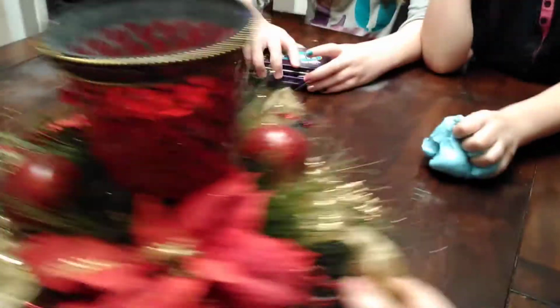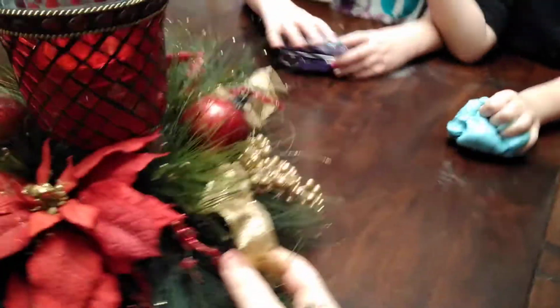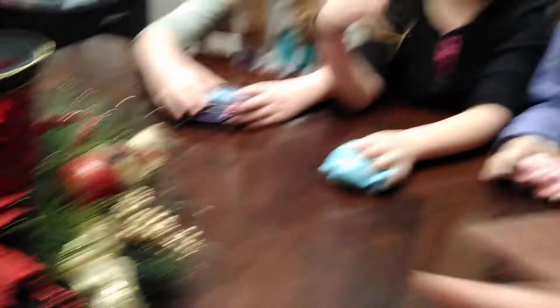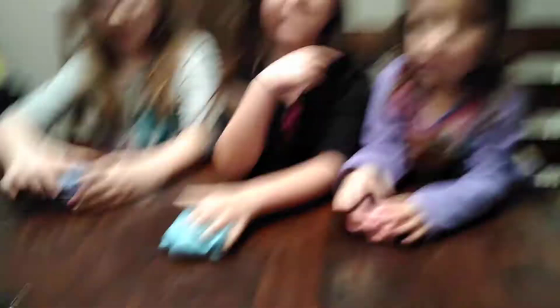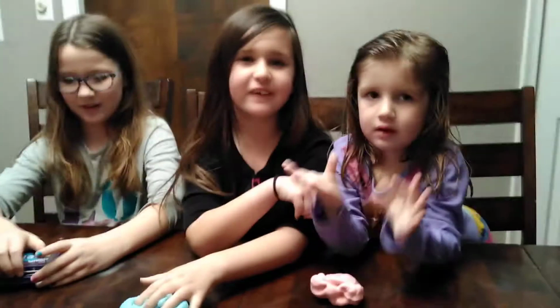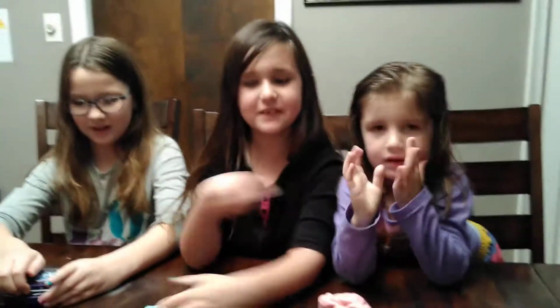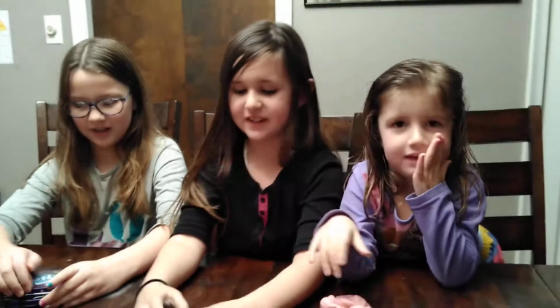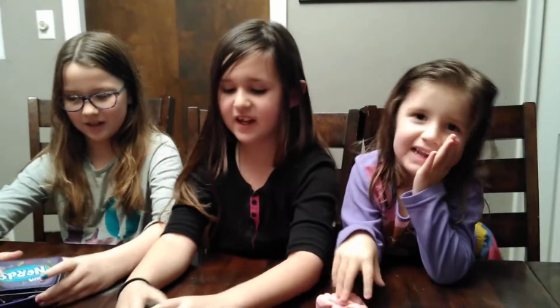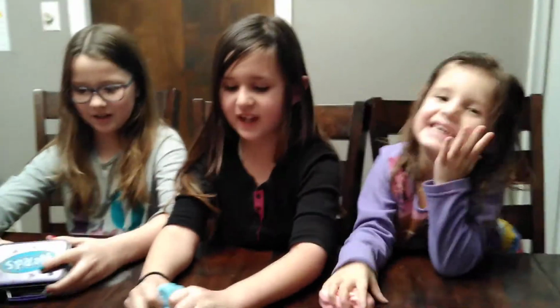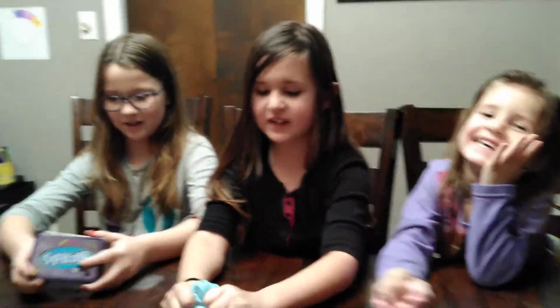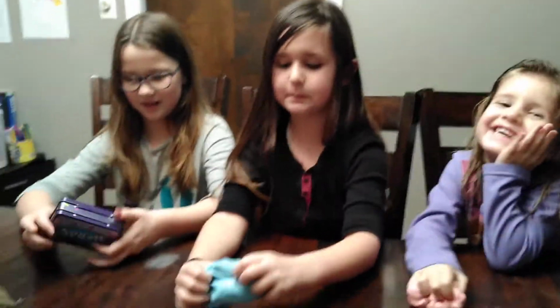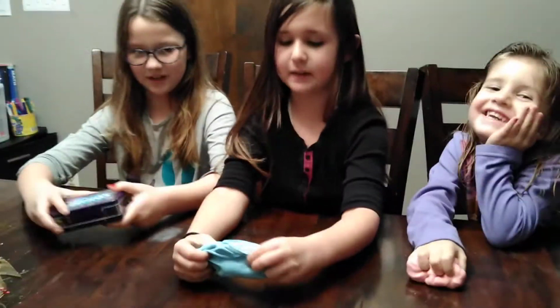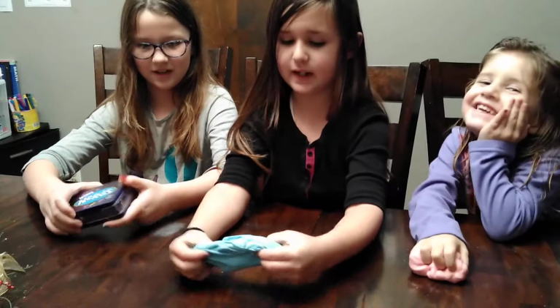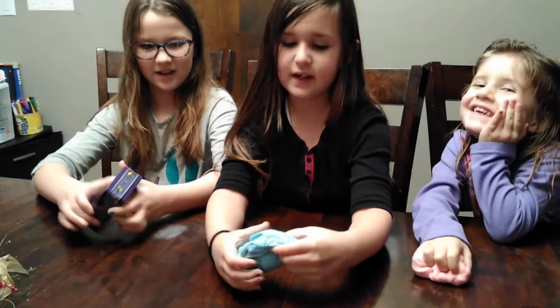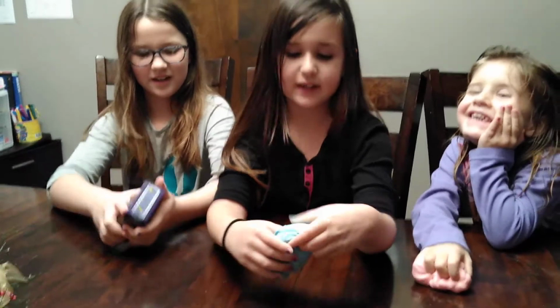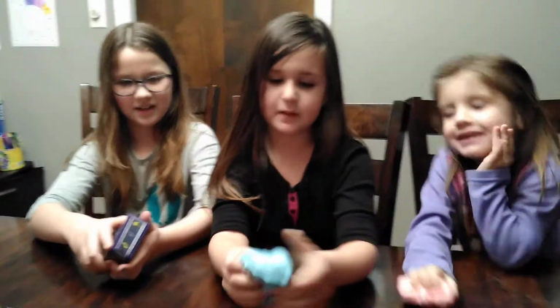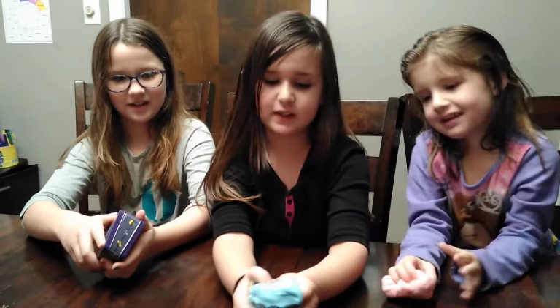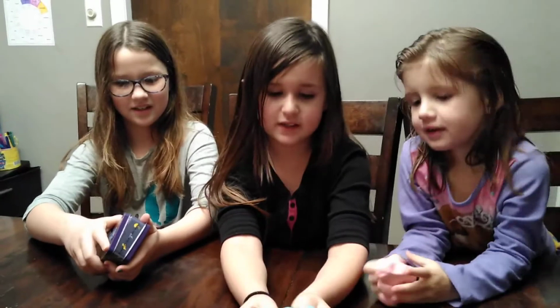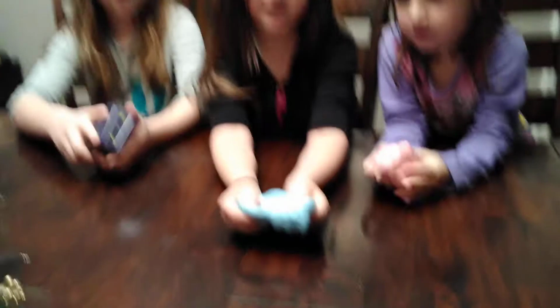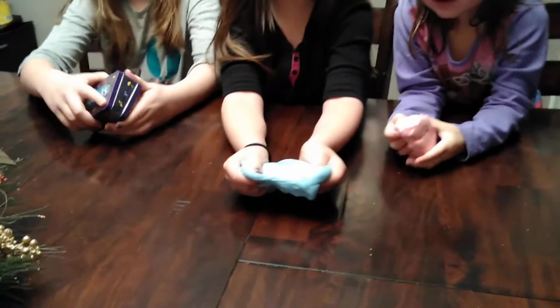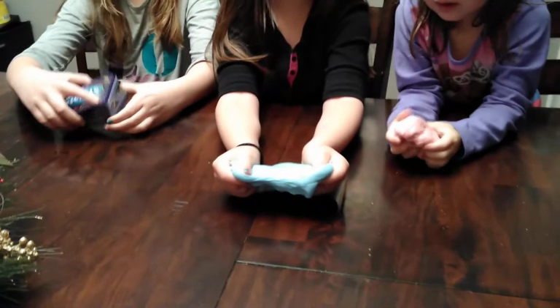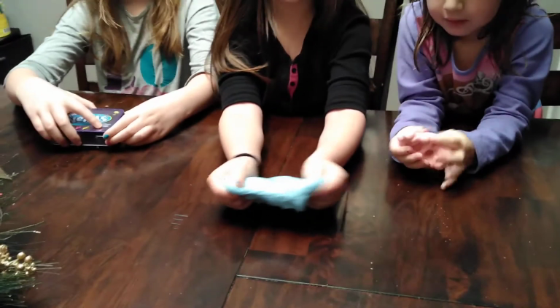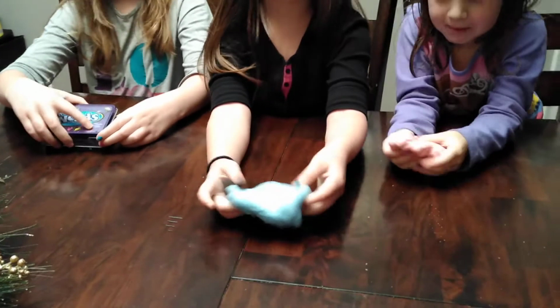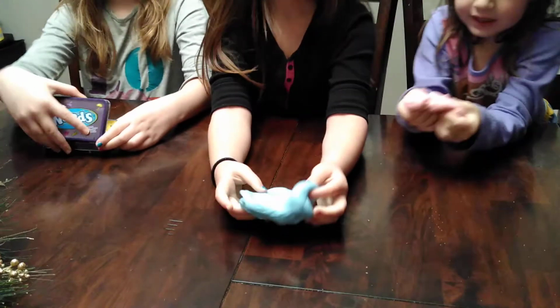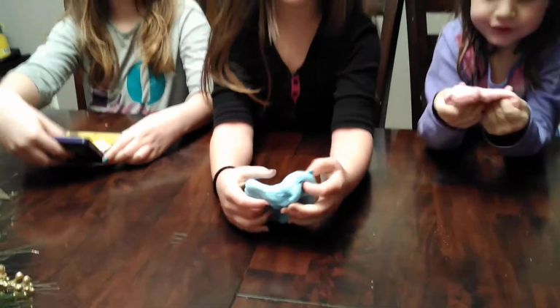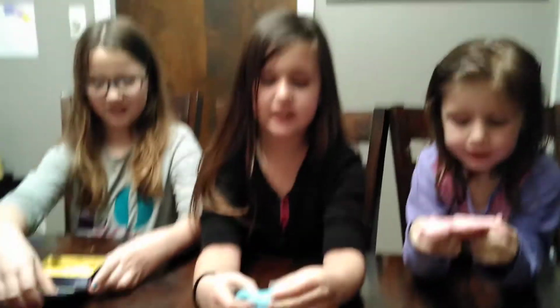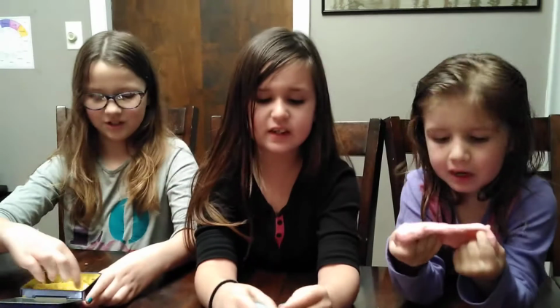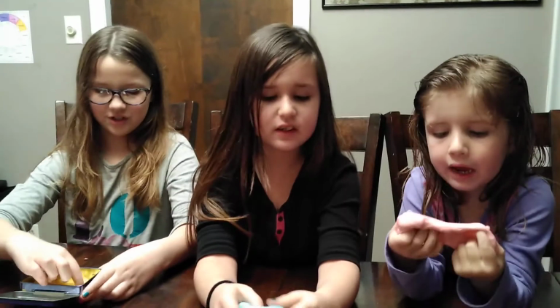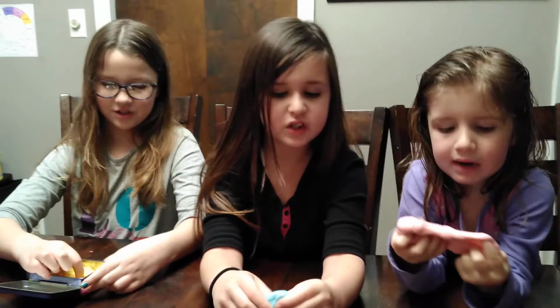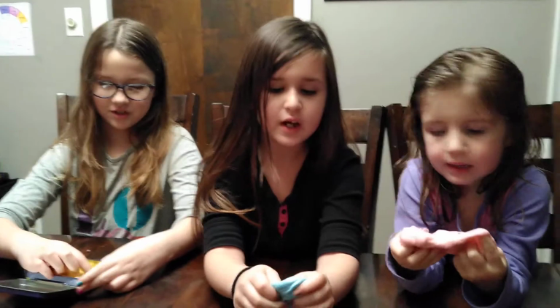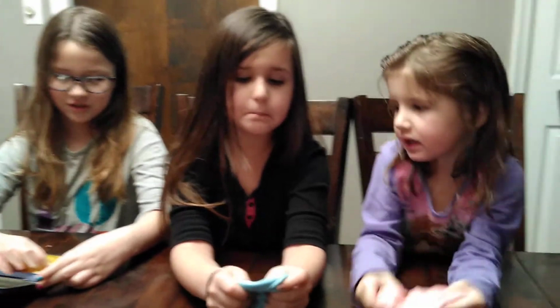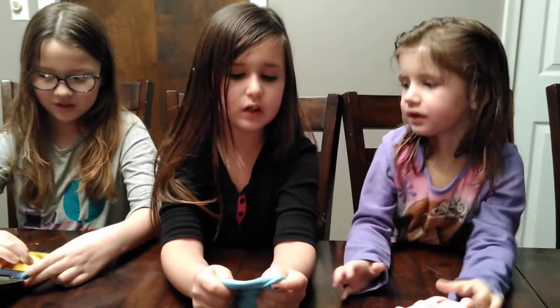Her name's Eva and her name's Elsa. And here's mine. My name is Snowflake. Mine is a tree. My name is Blue.